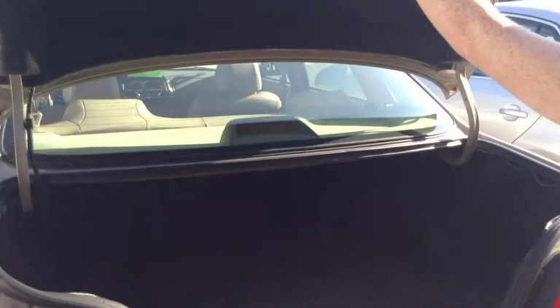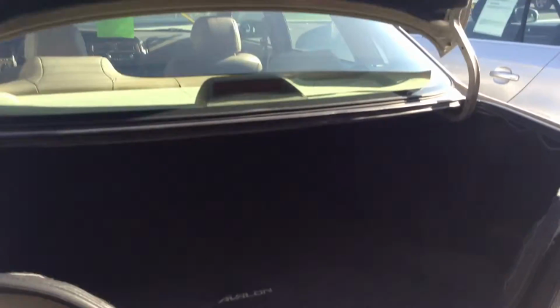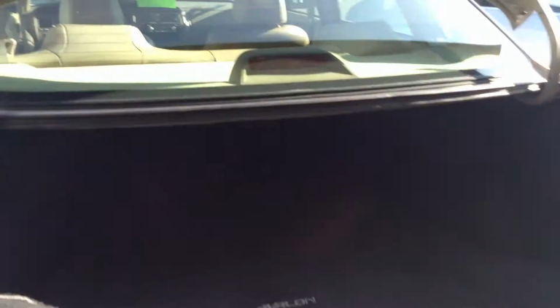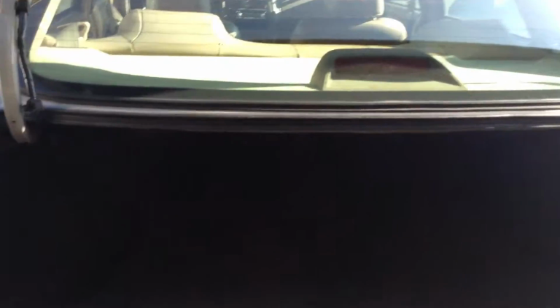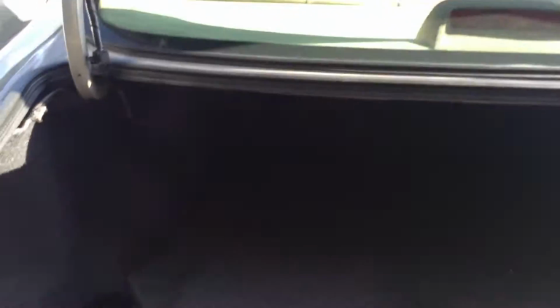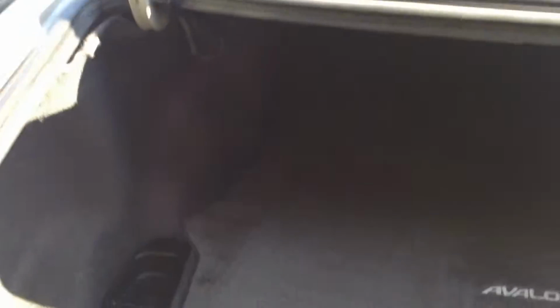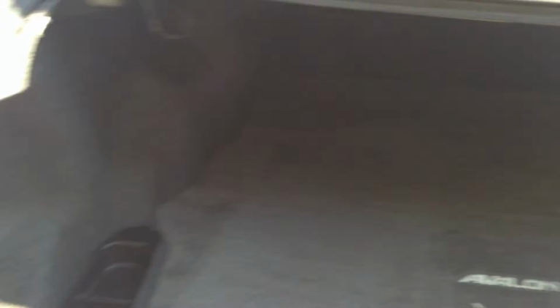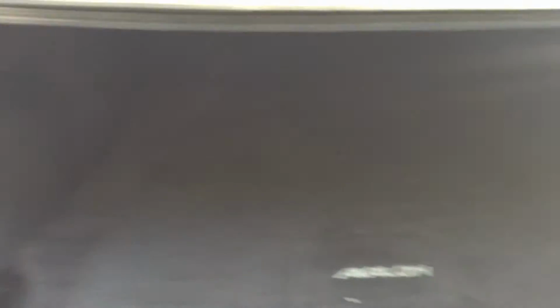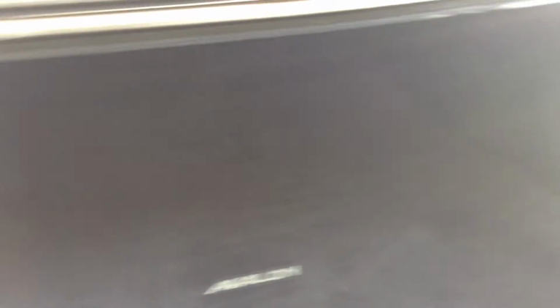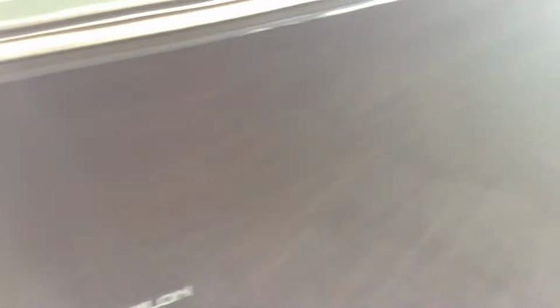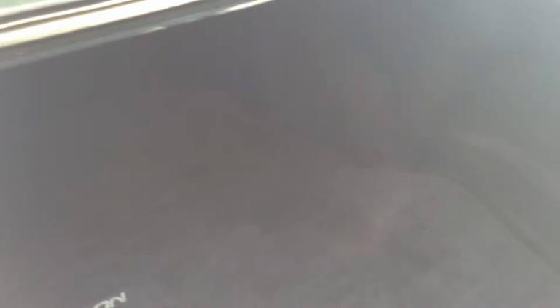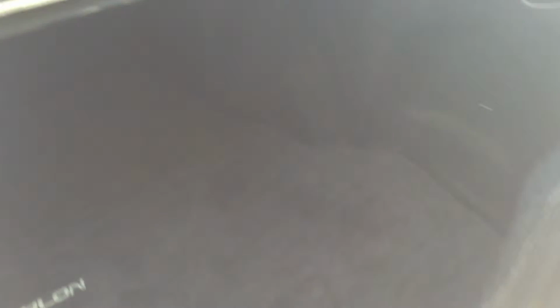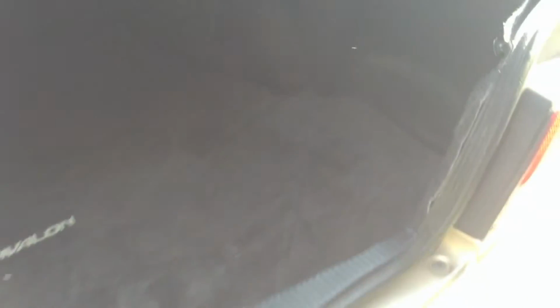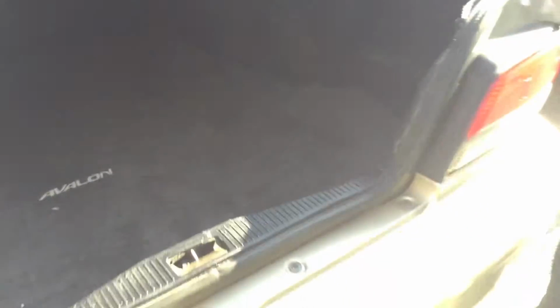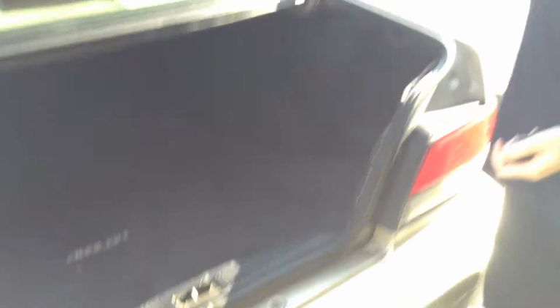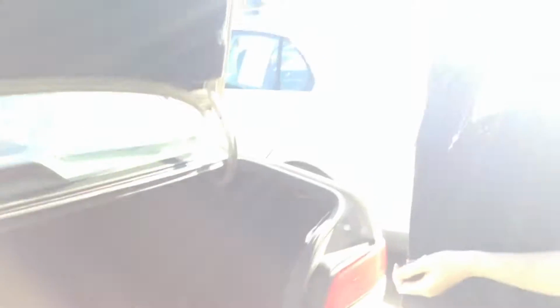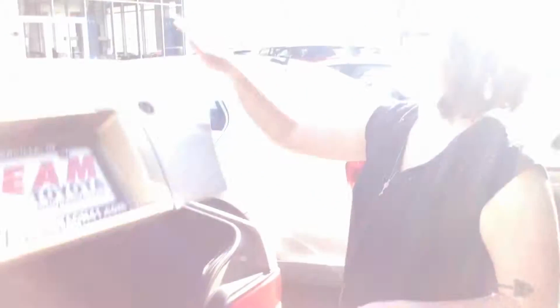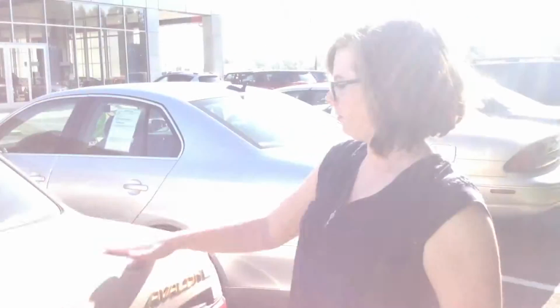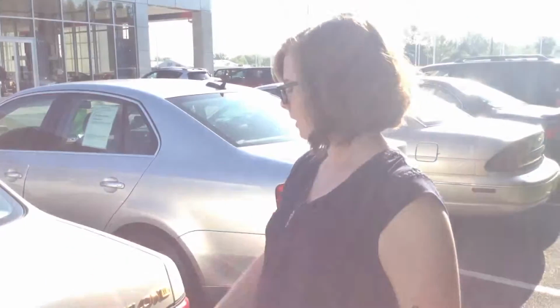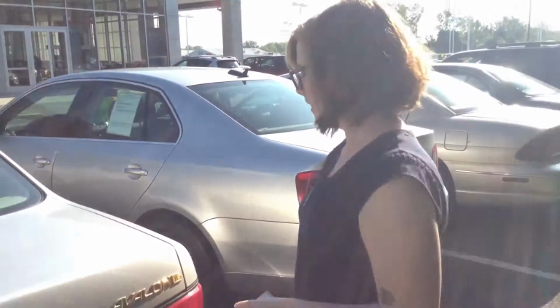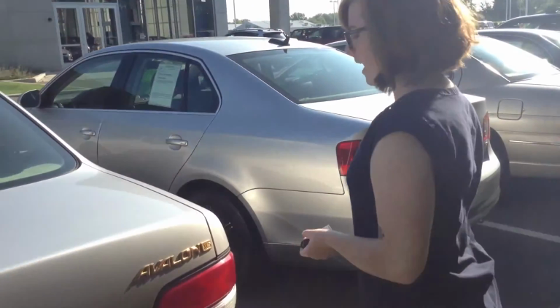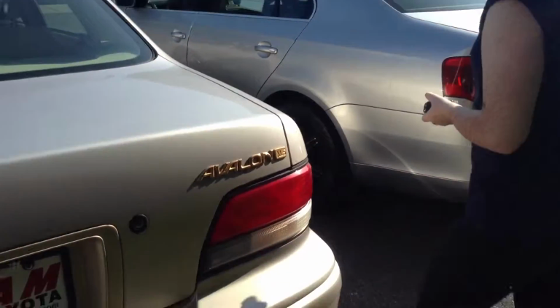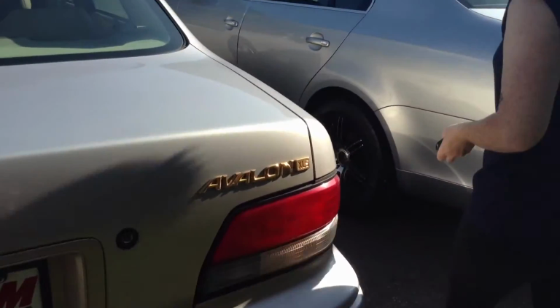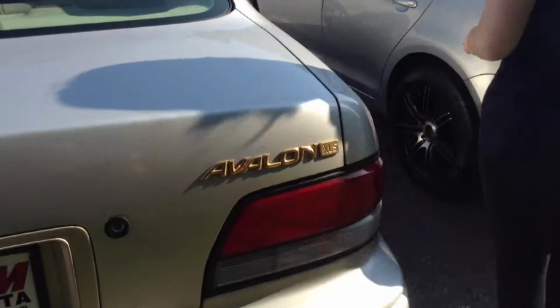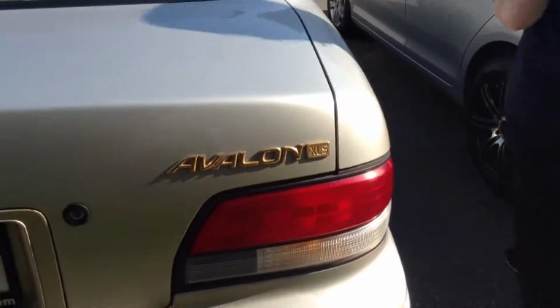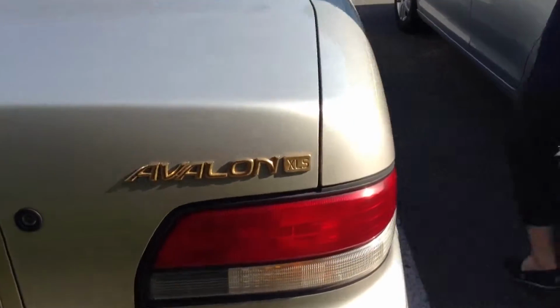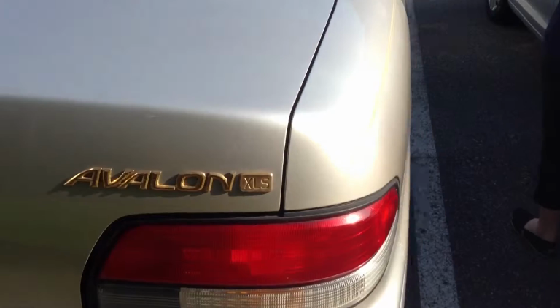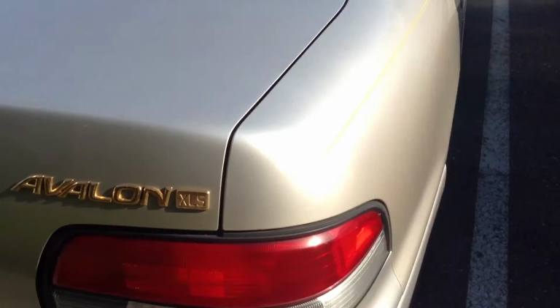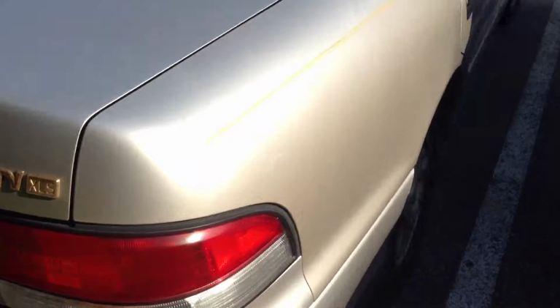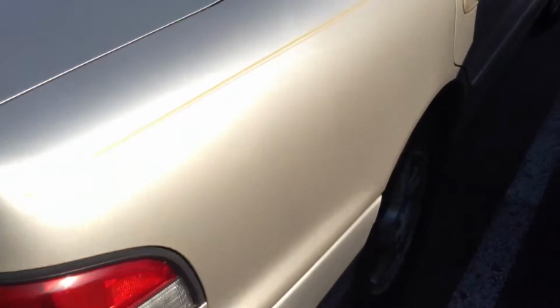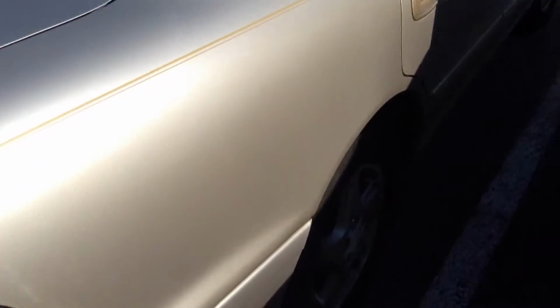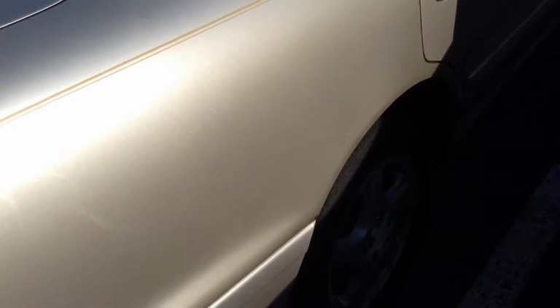It actually looks pretty clean in the trunk here, and there is tons of space, so that's nice. This is the XLS version of the Avalon.